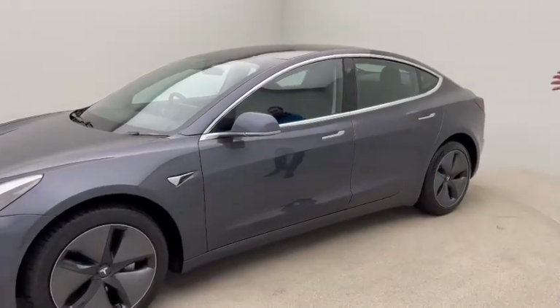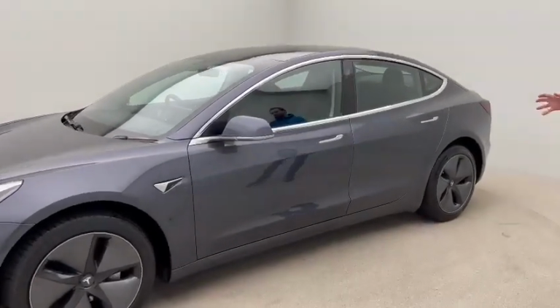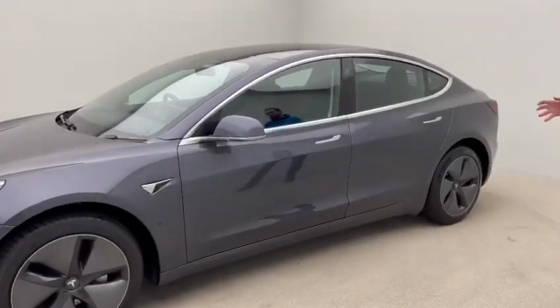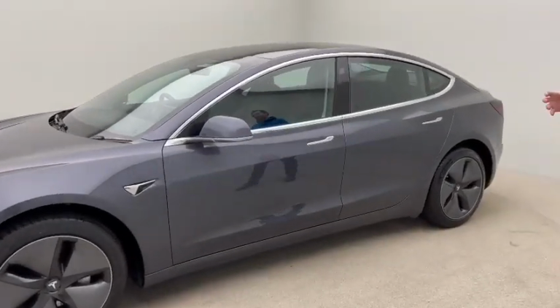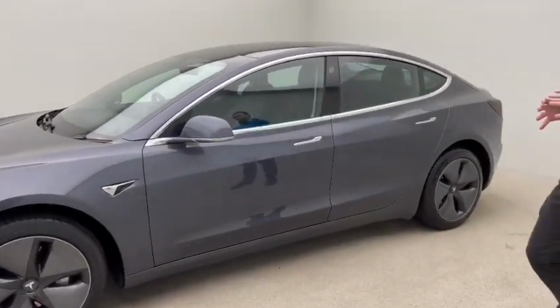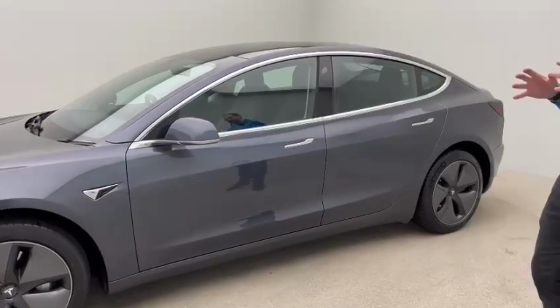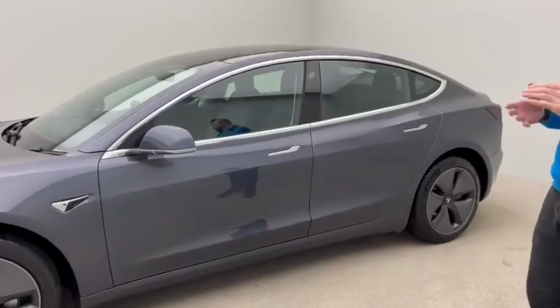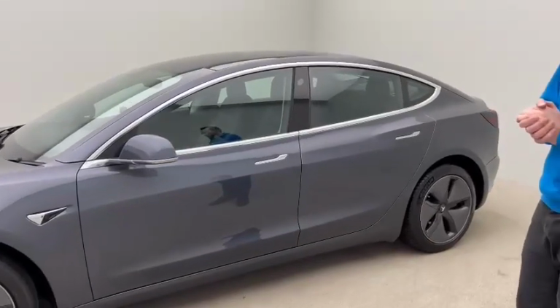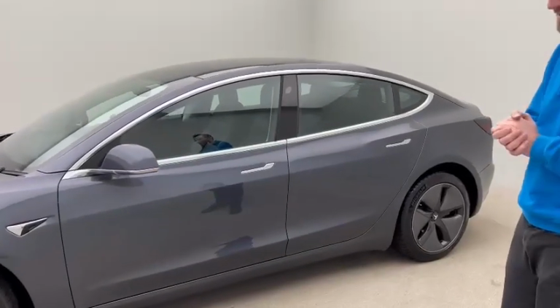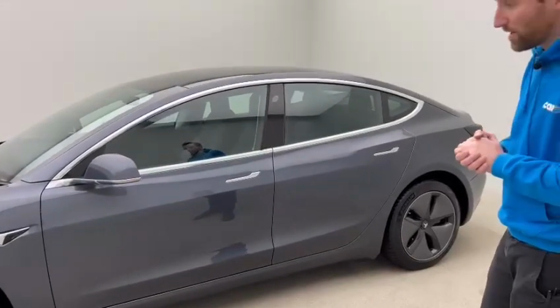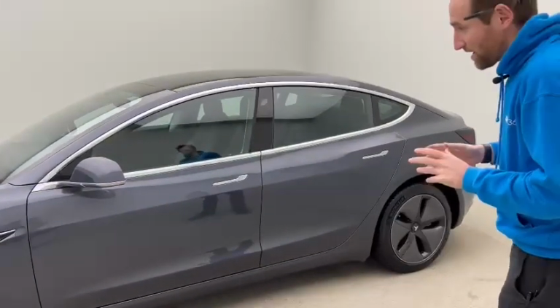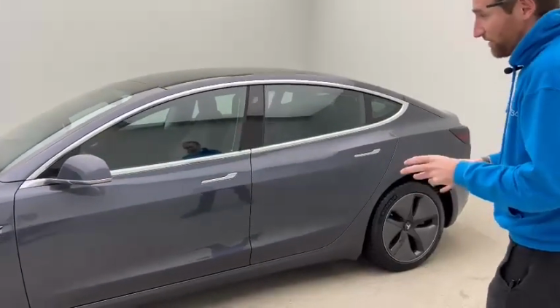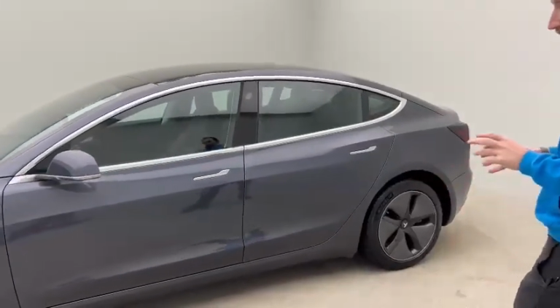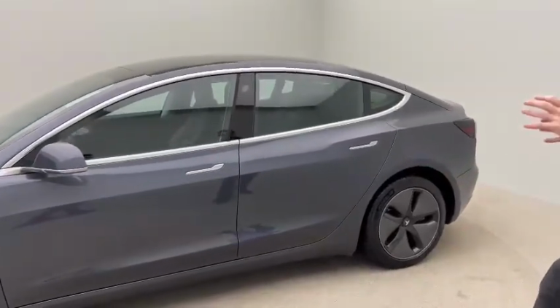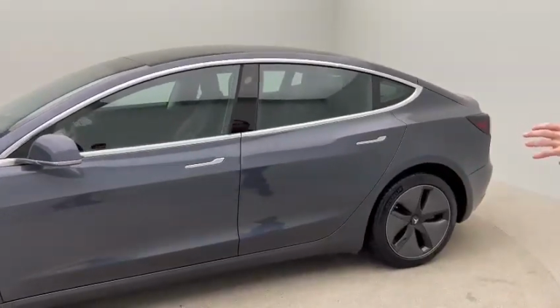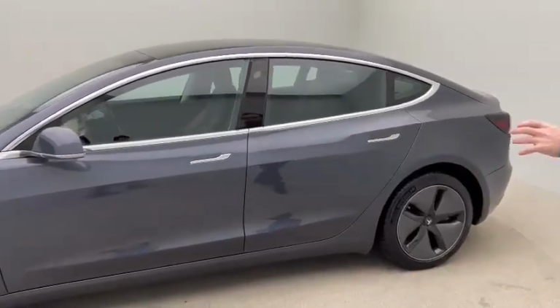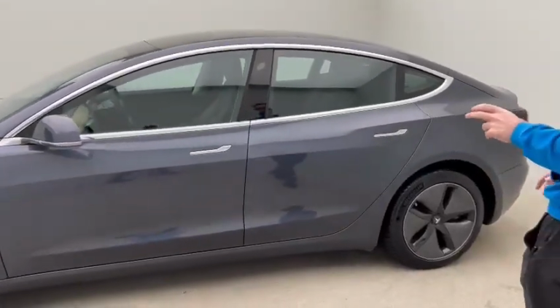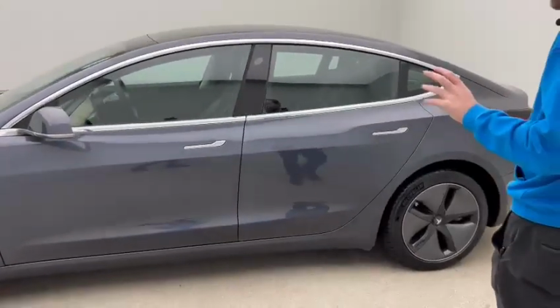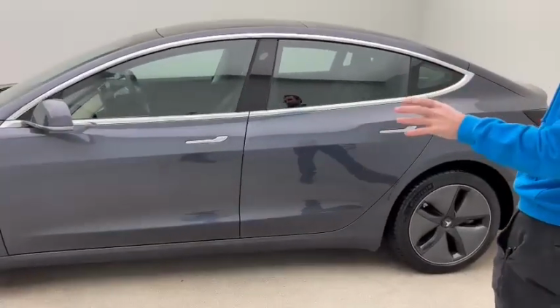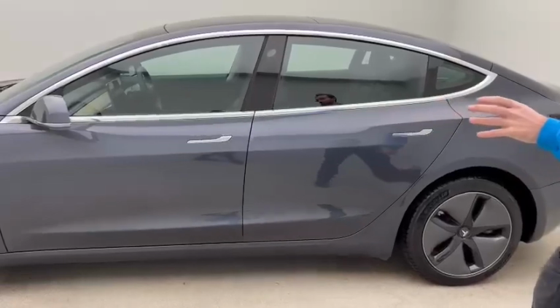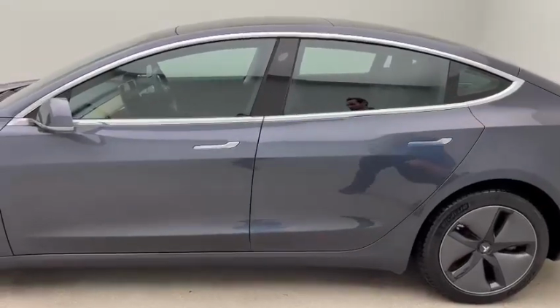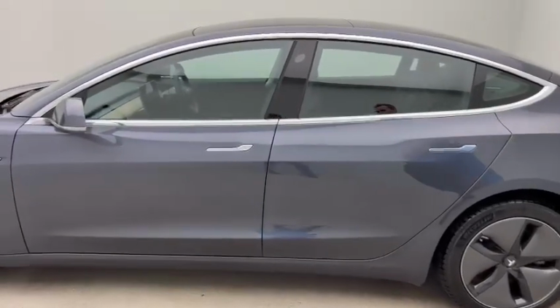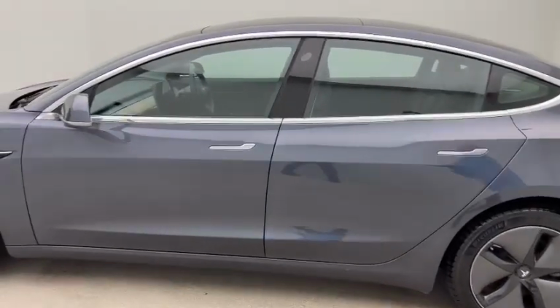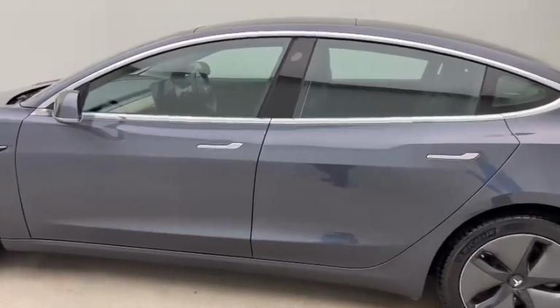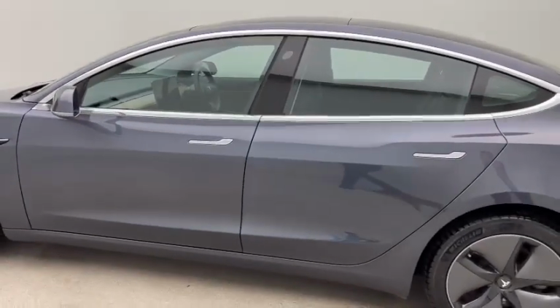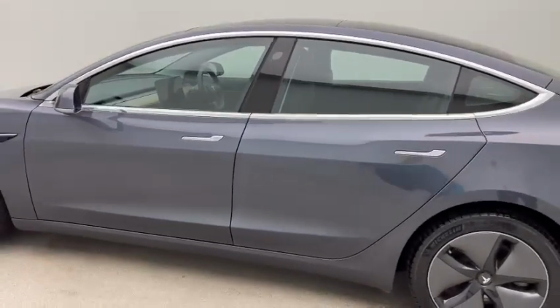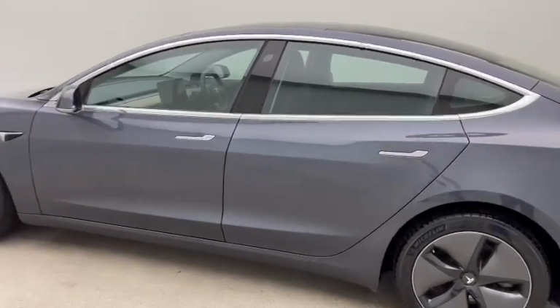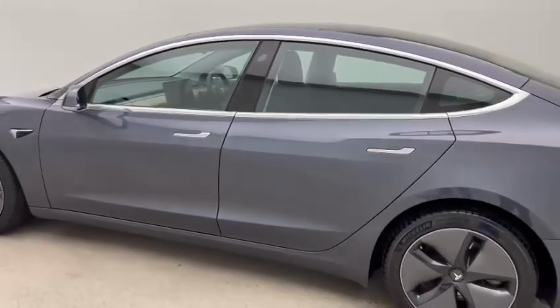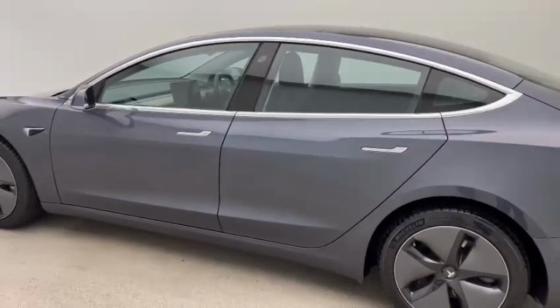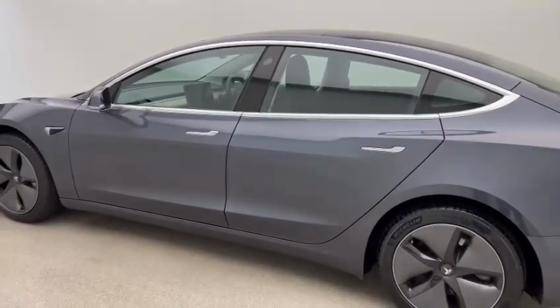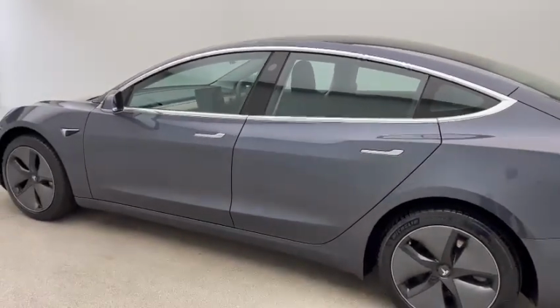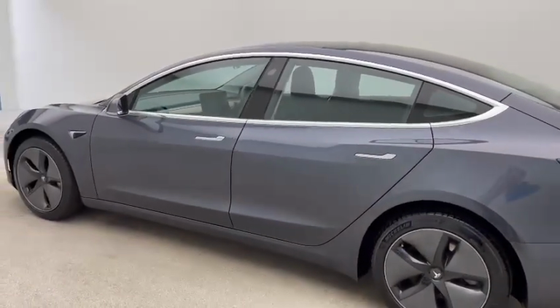This particular vehicle has just under 29,000 miles, finished in midnight silver. As you can see, fantastic condition — no dents, no scratches, no blemishes of note.